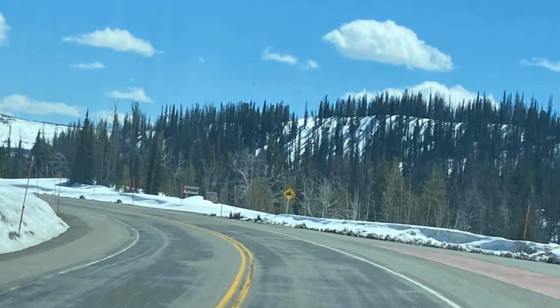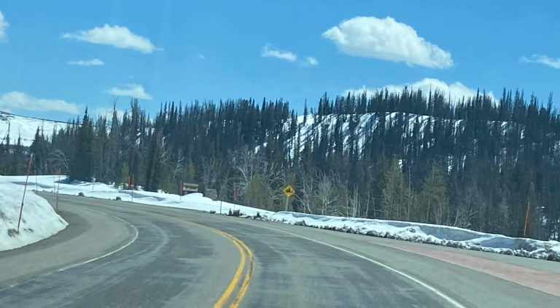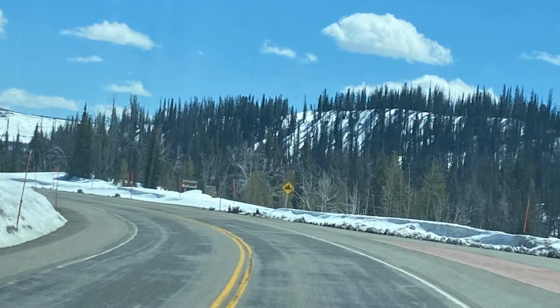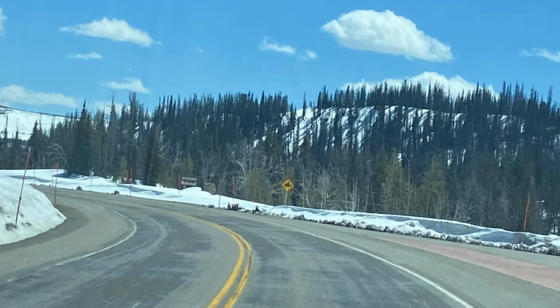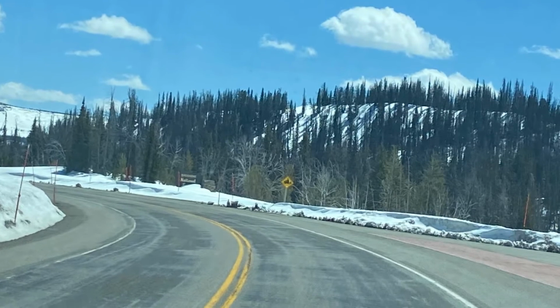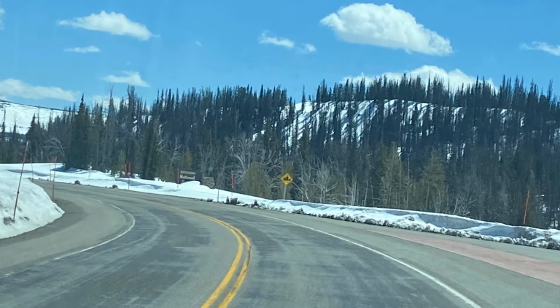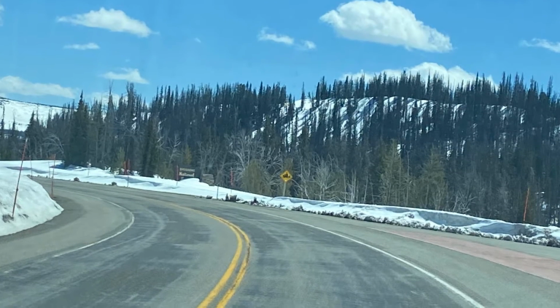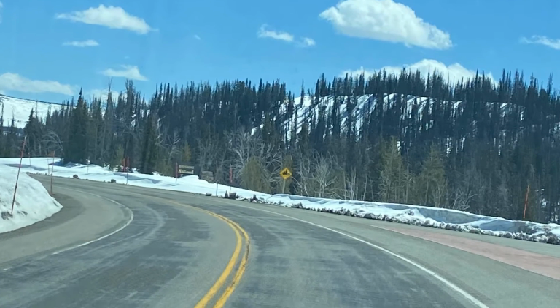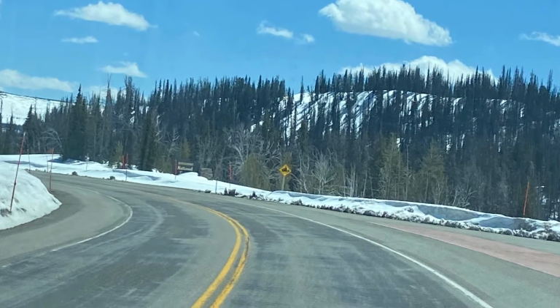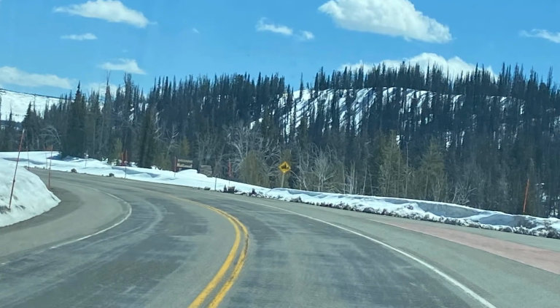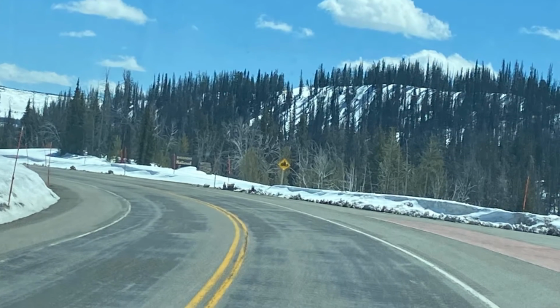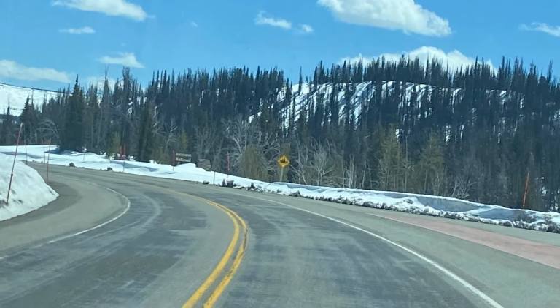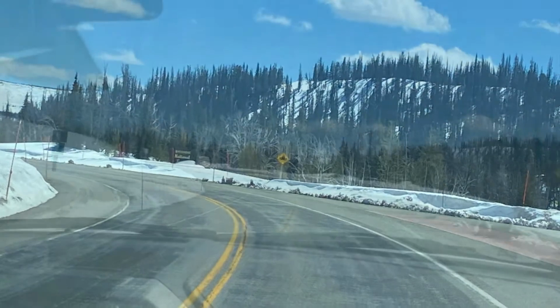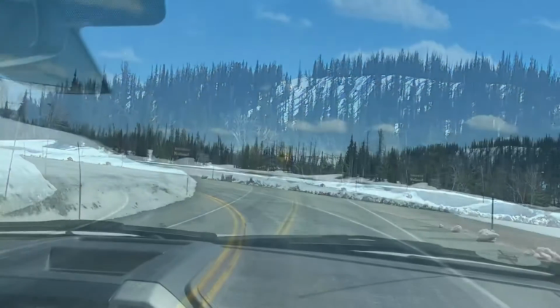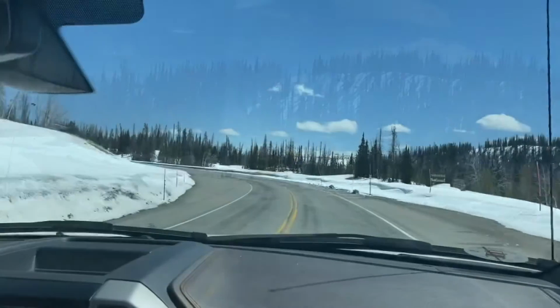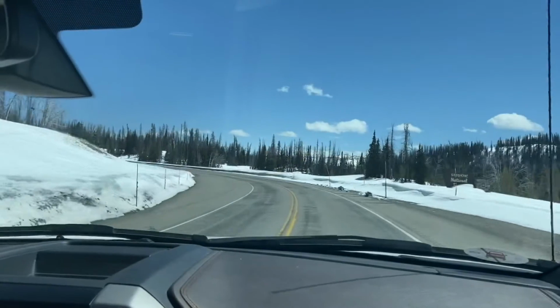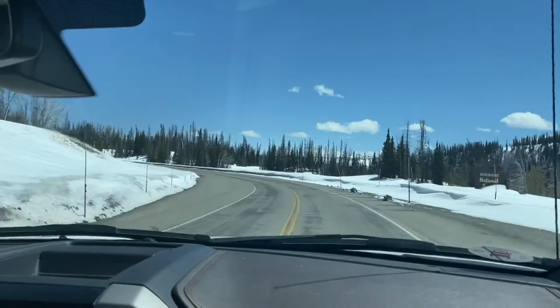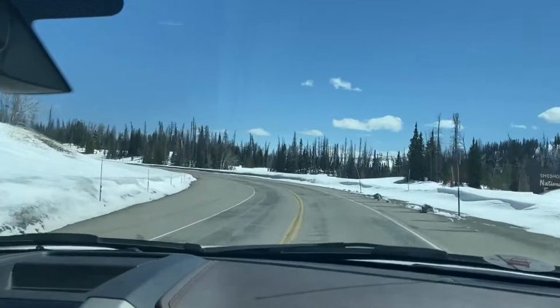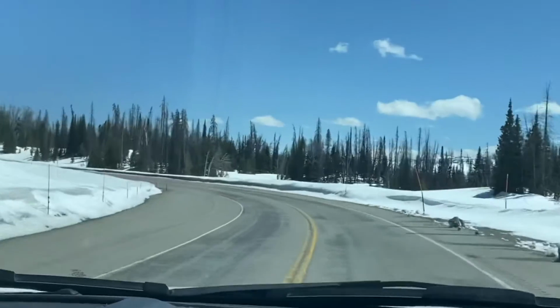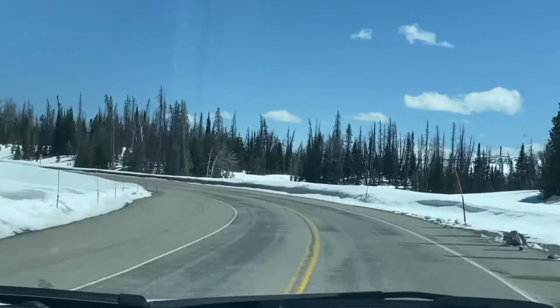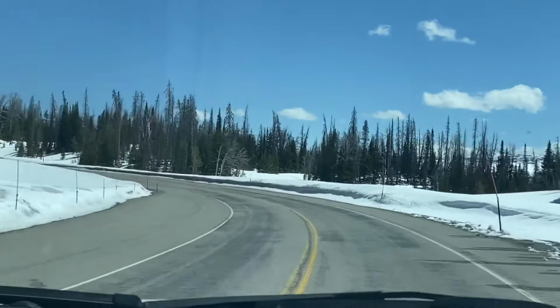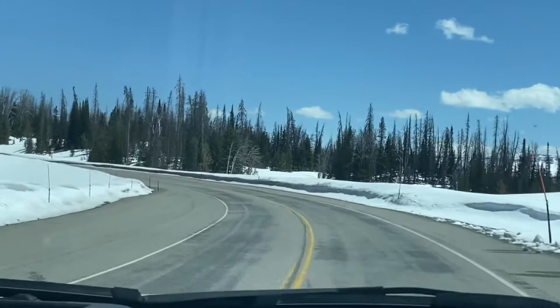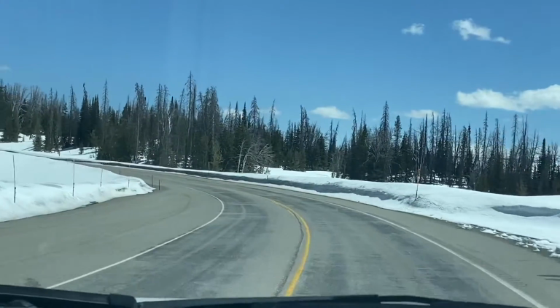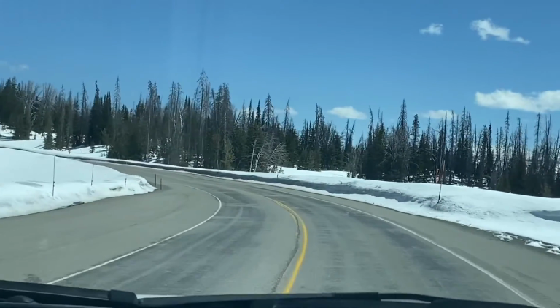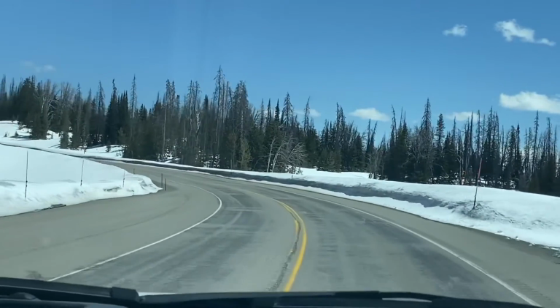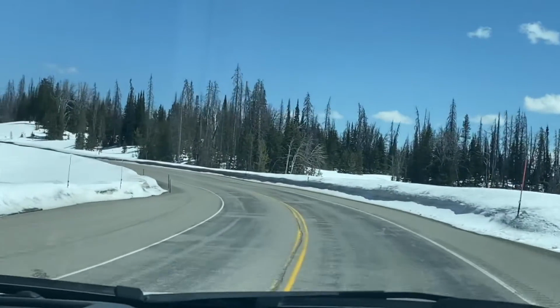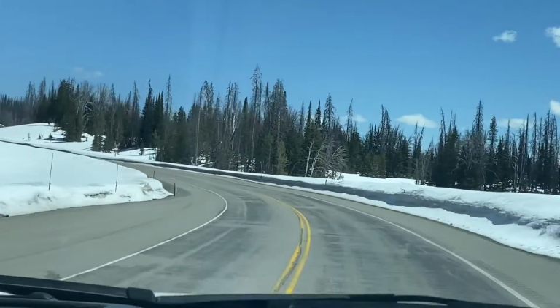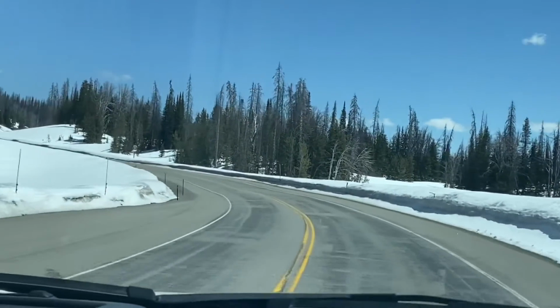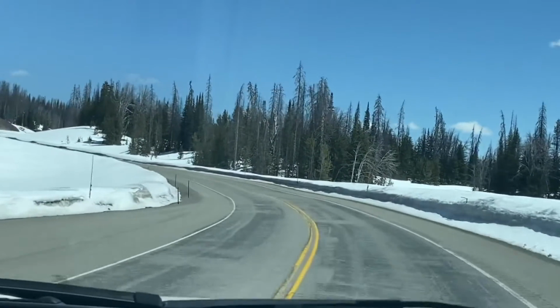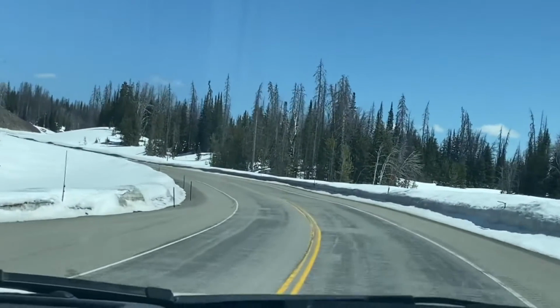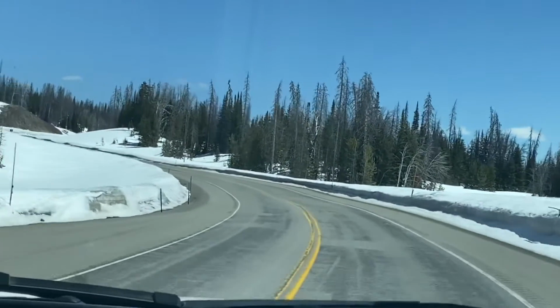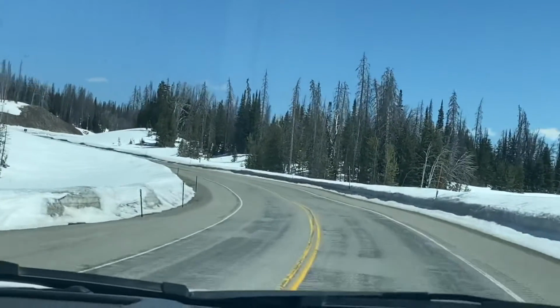Back on Togwotee Pass and the Continental Divide, 9,658 feet. Still snow, but at least it's not on the road.